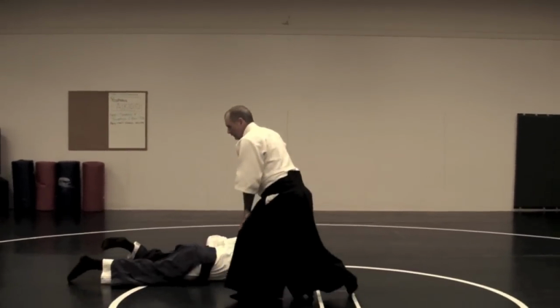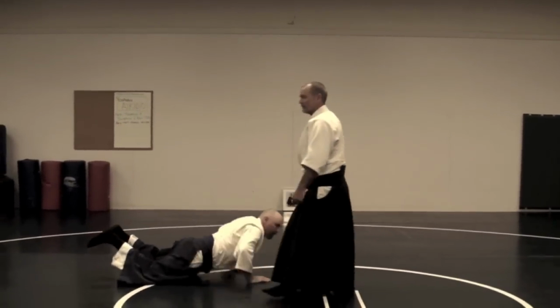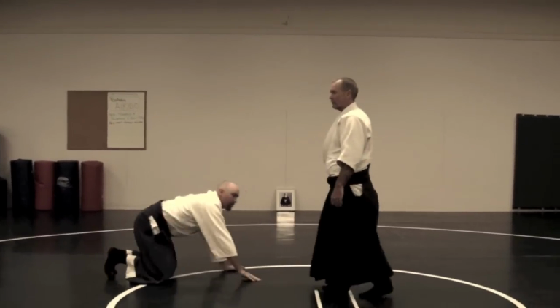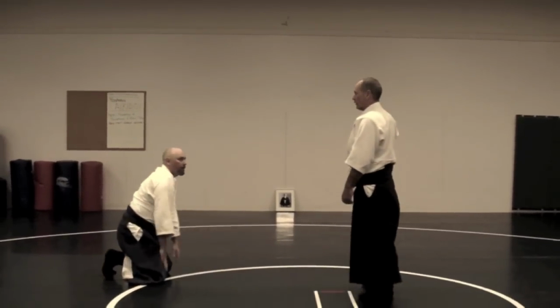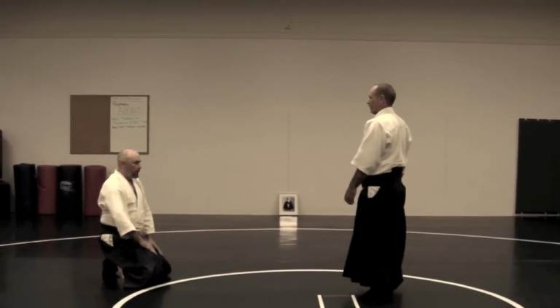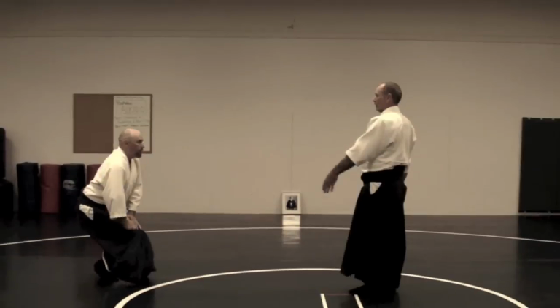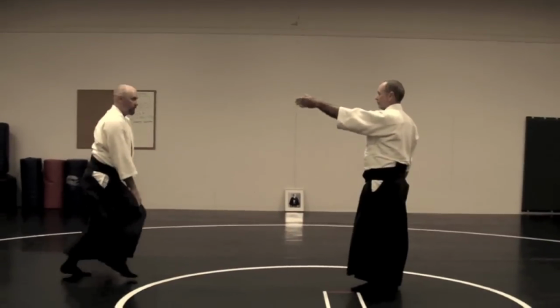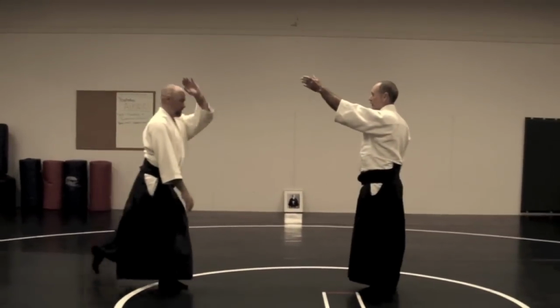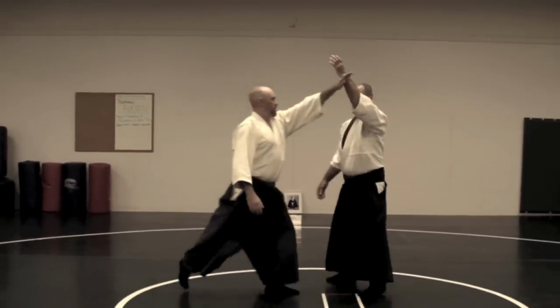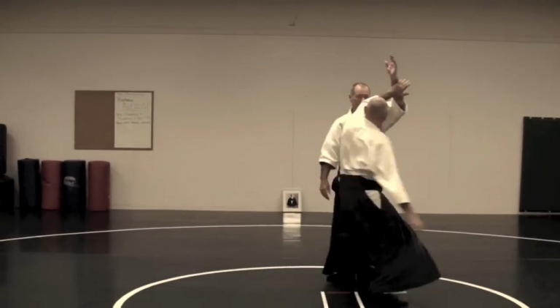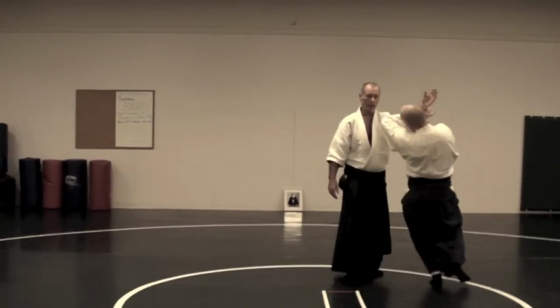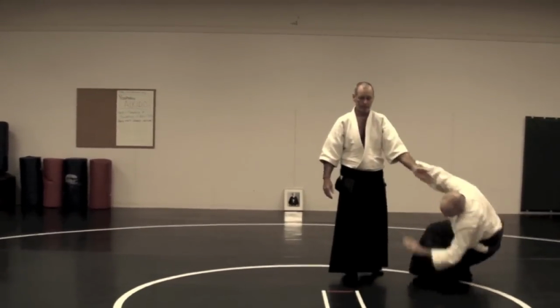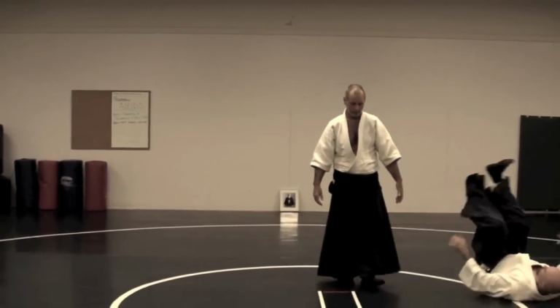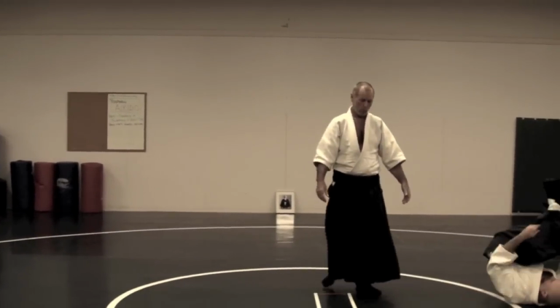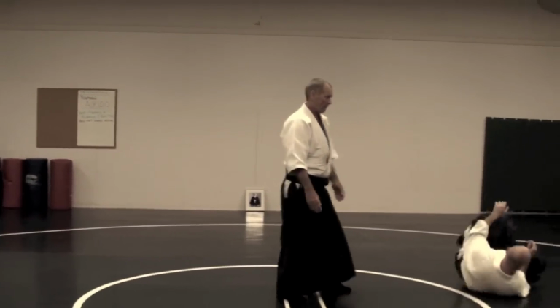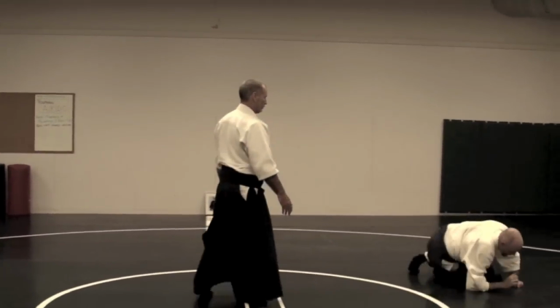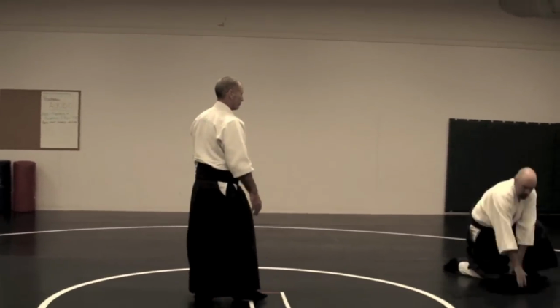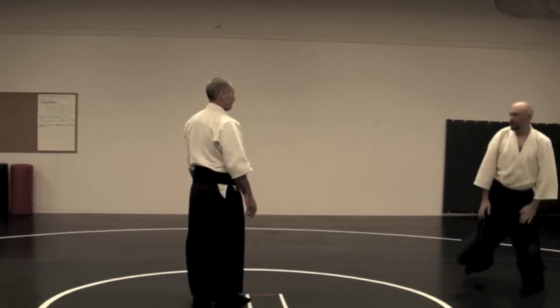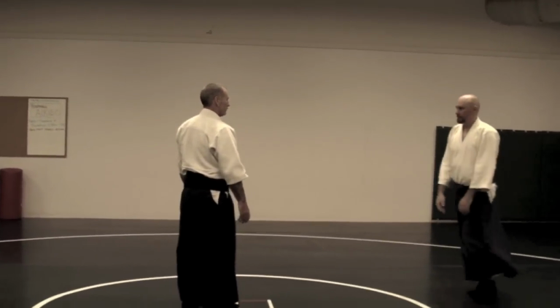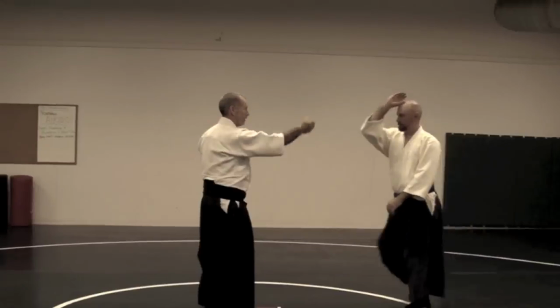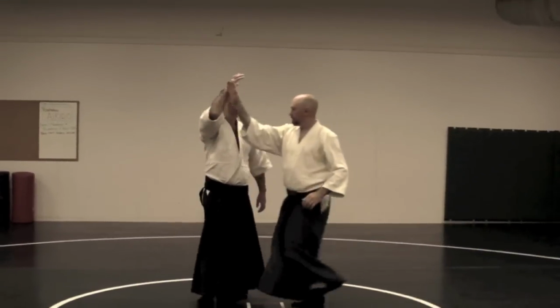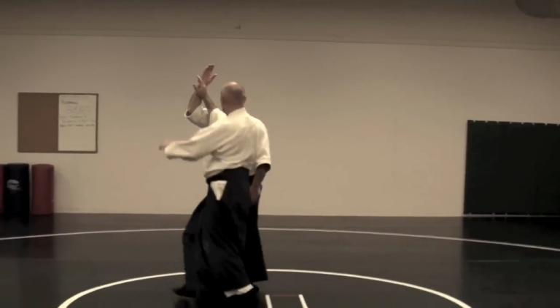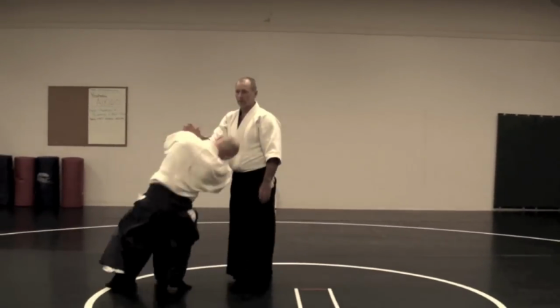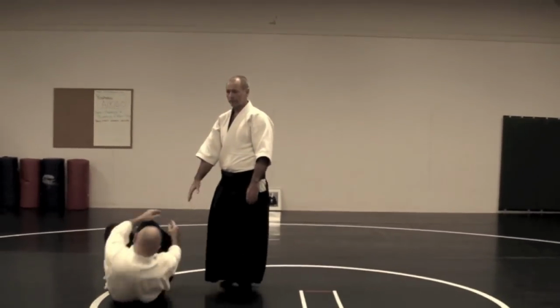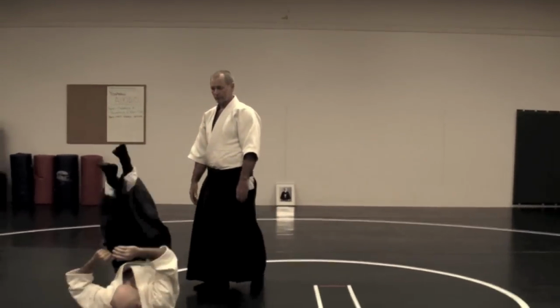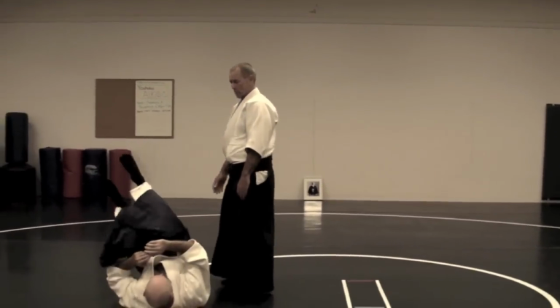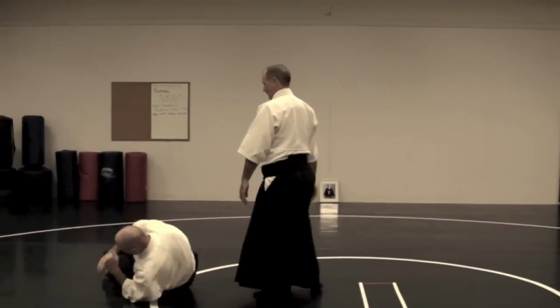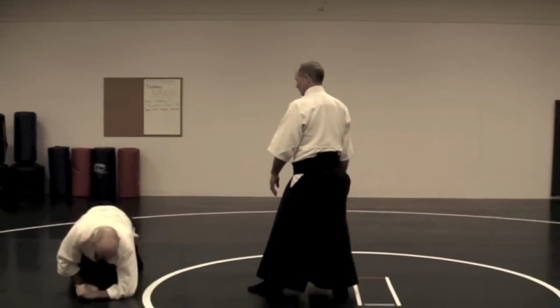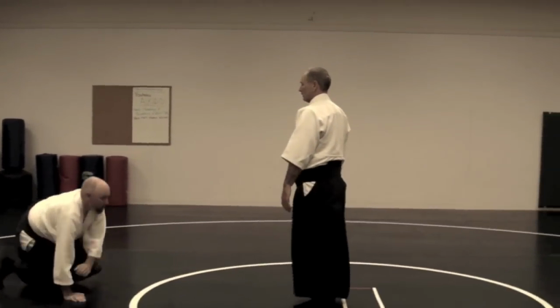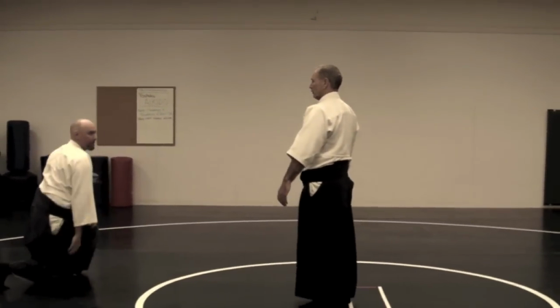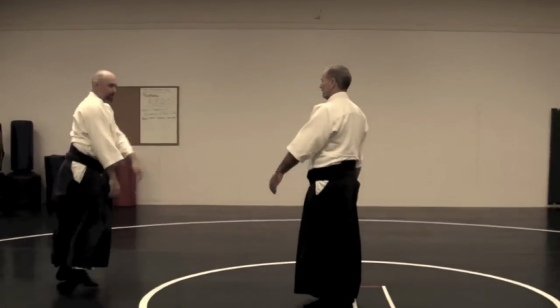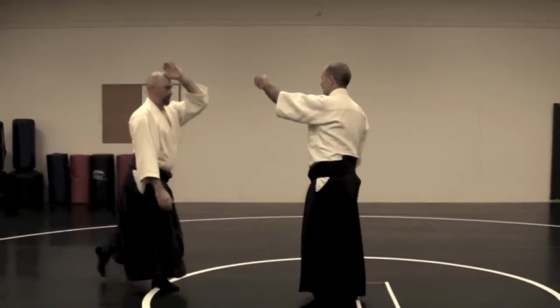In this dynamic, you want to put the hand up here and move the body. Raise and move the body.